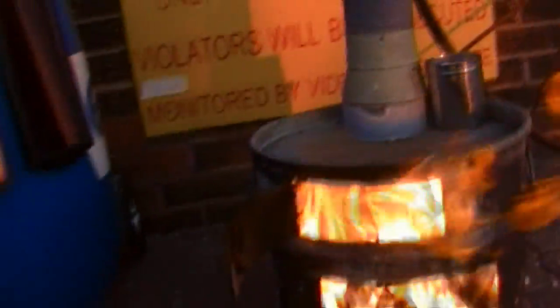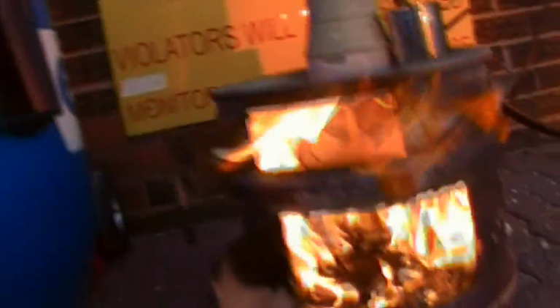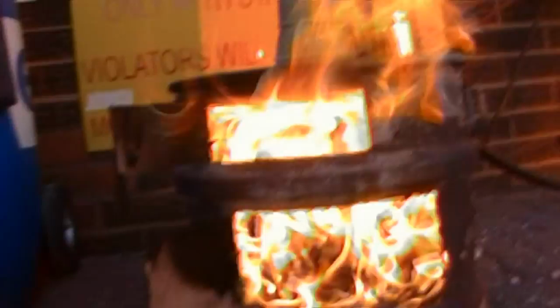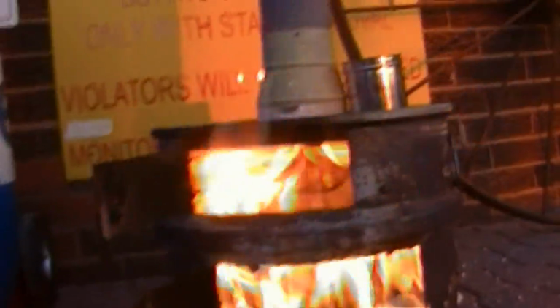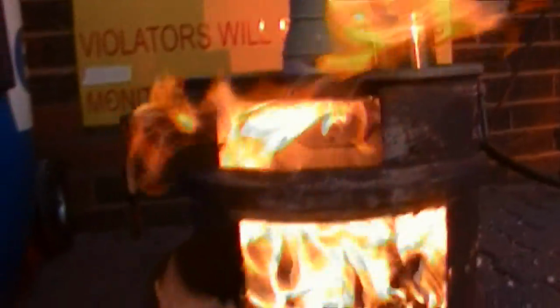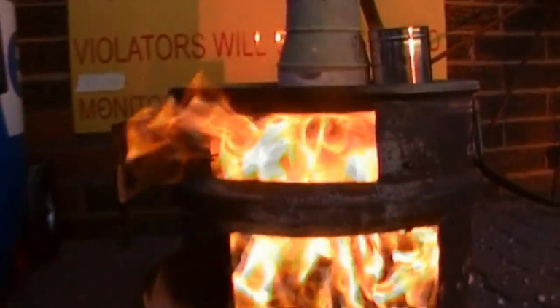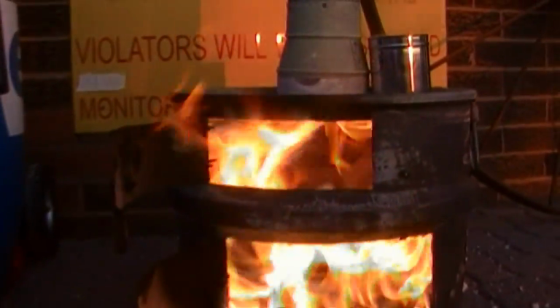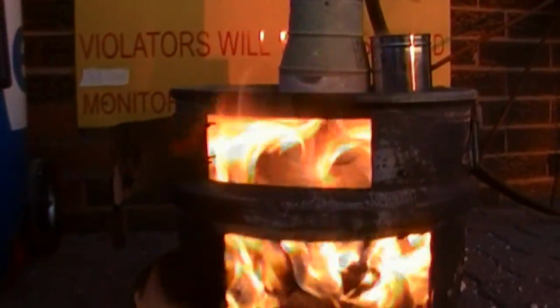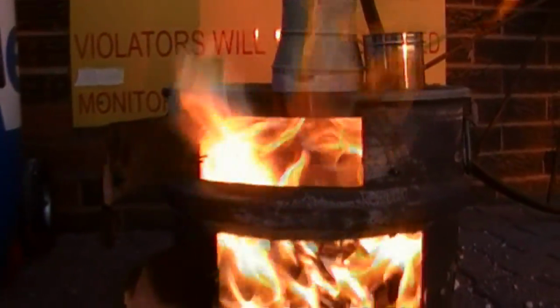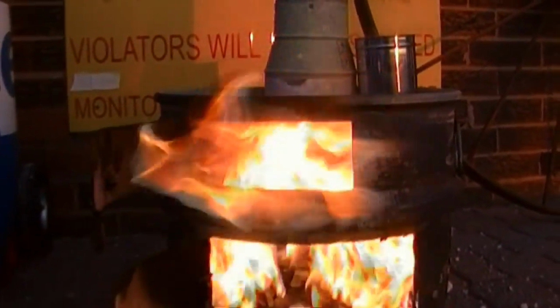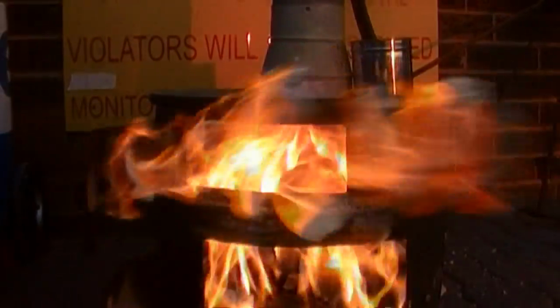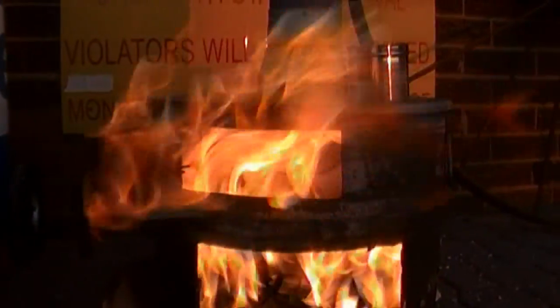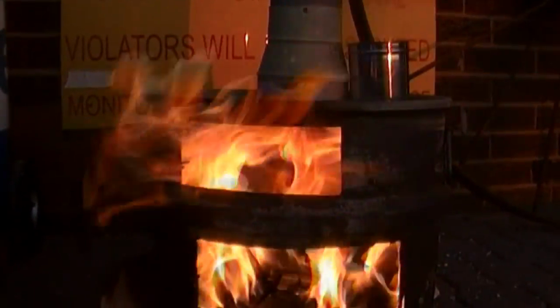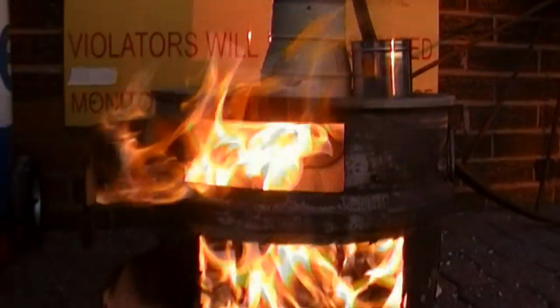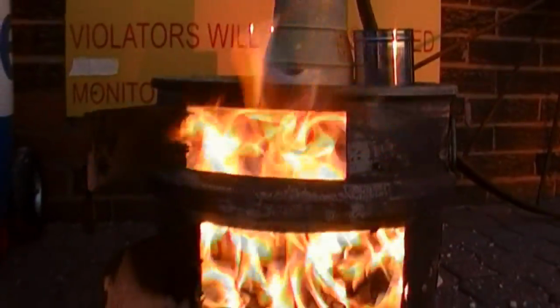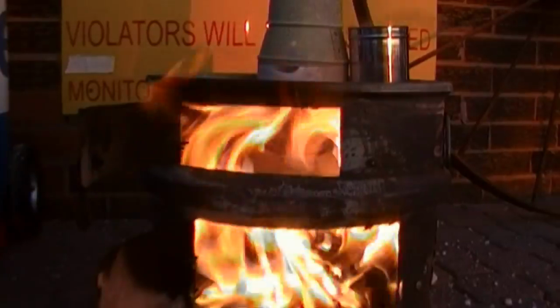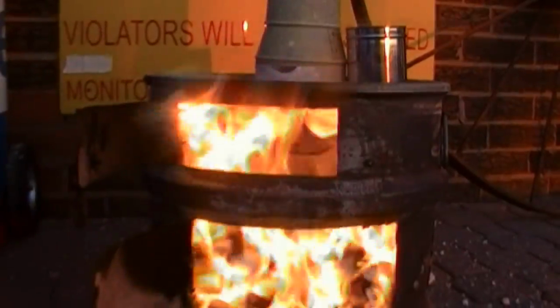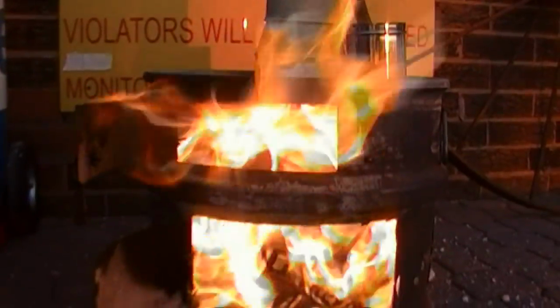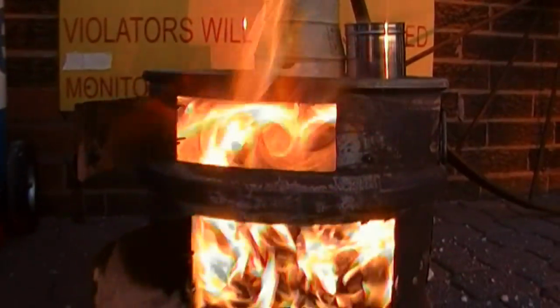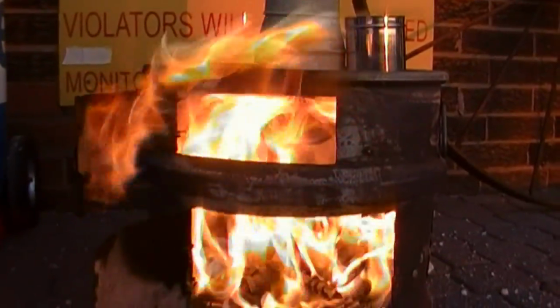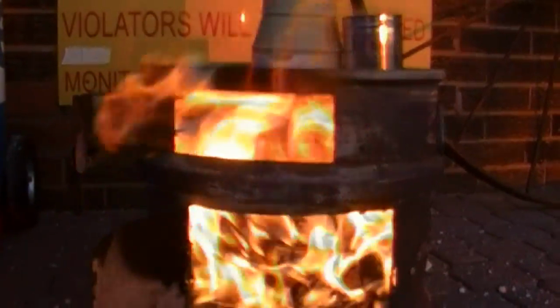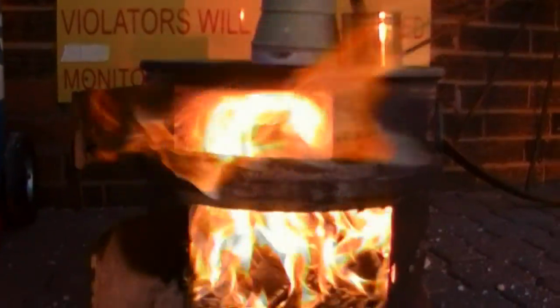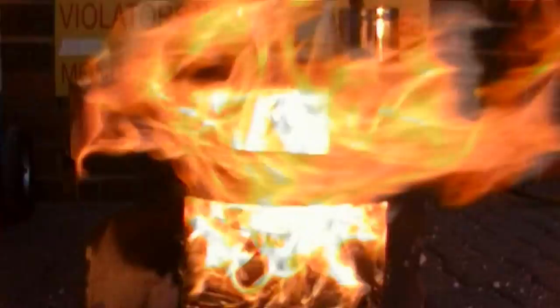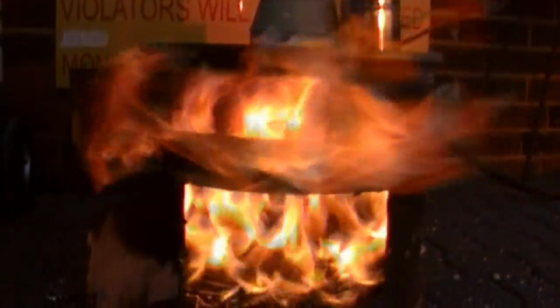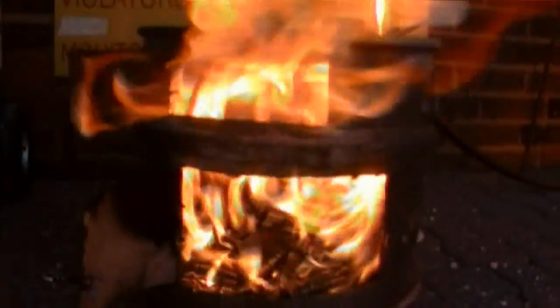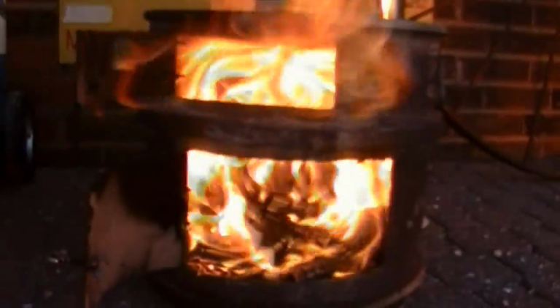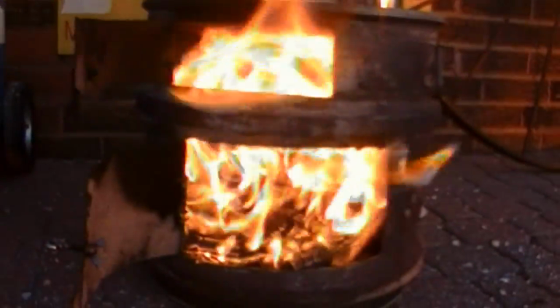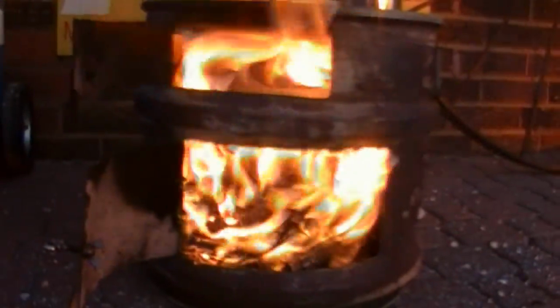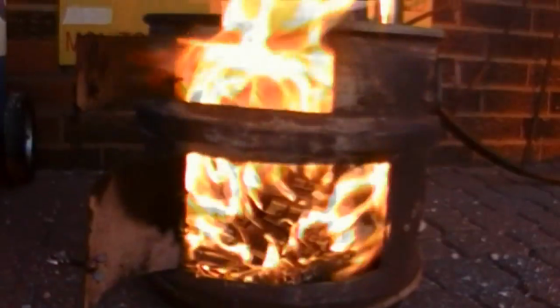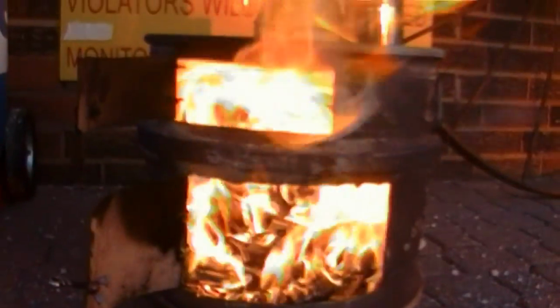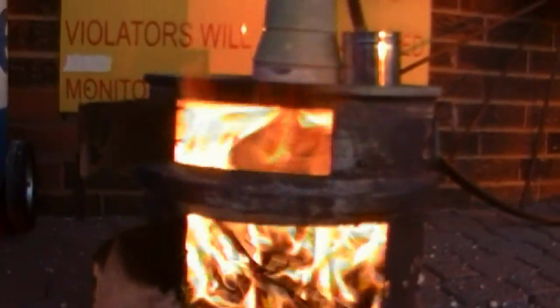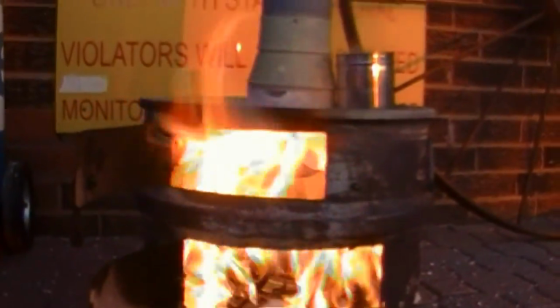How's our baffle going in there? The baffle's falling down — gonna have to fix that. Too much heat. That's a lot of BTUs right there.